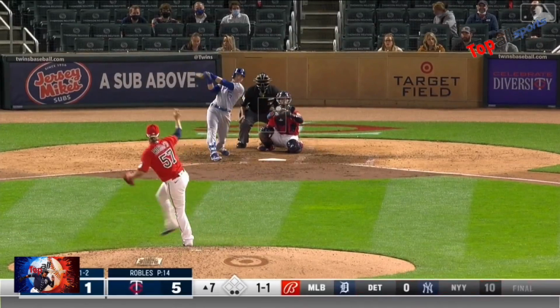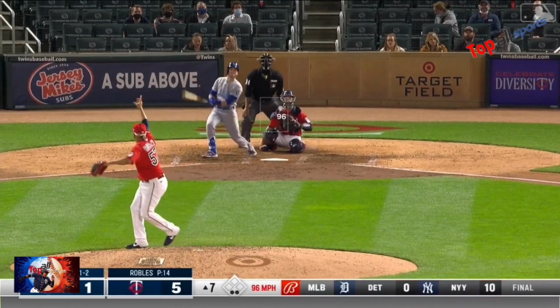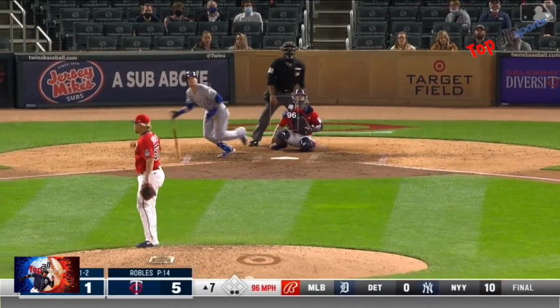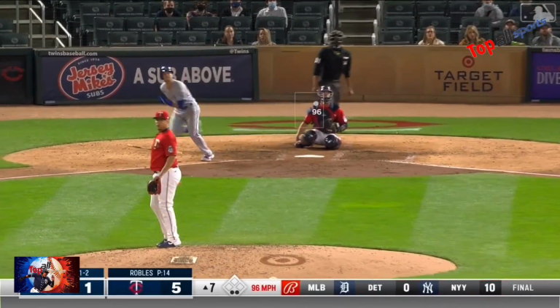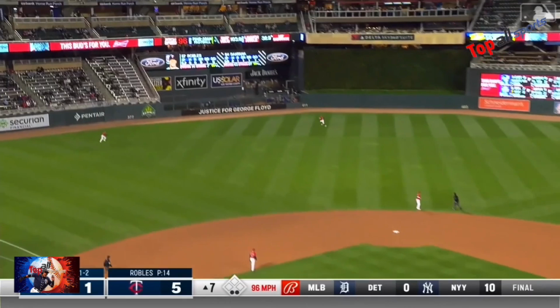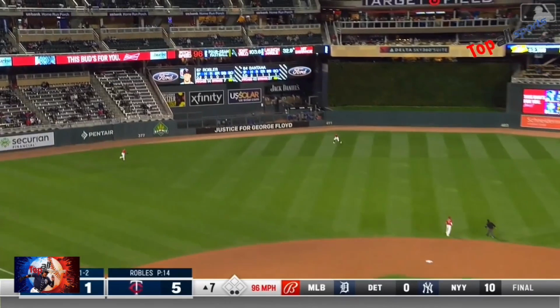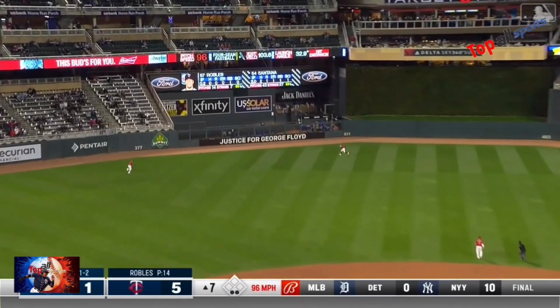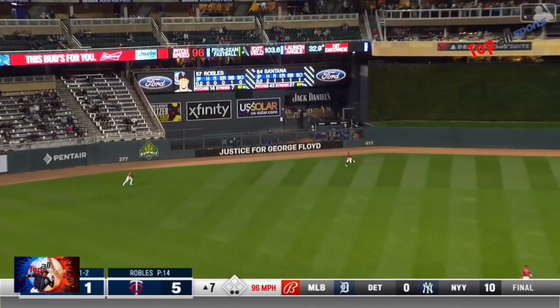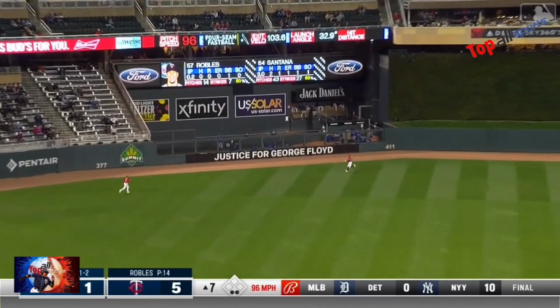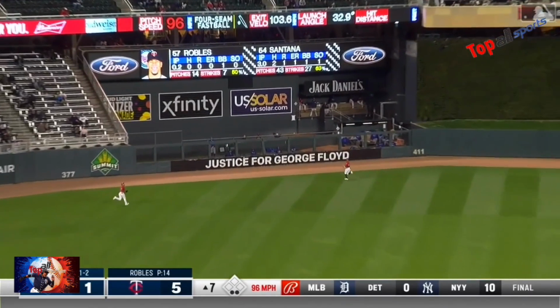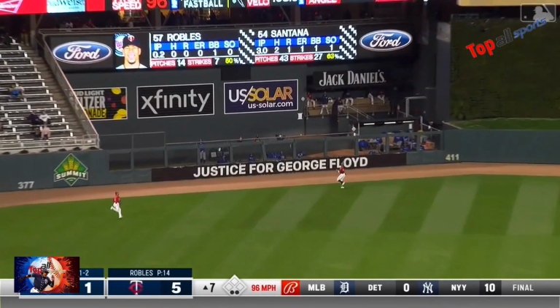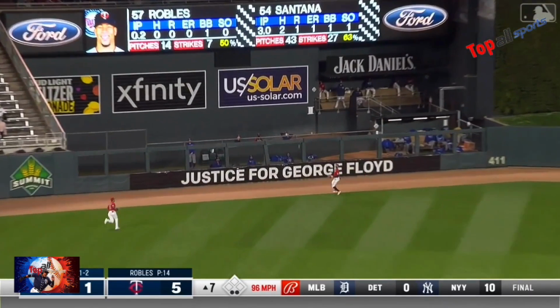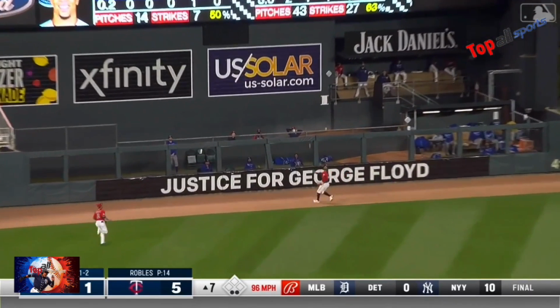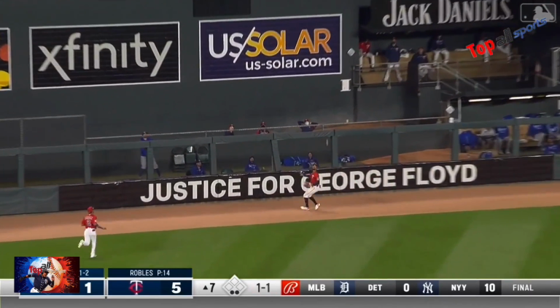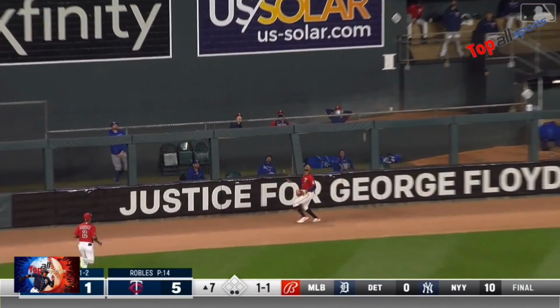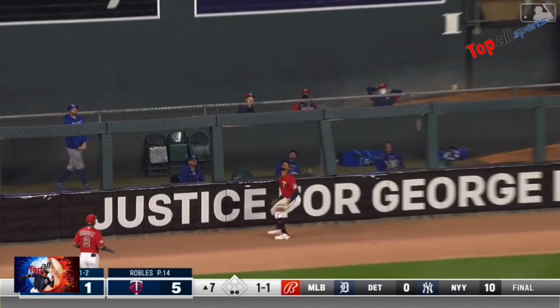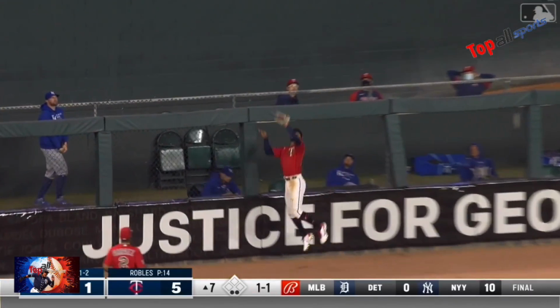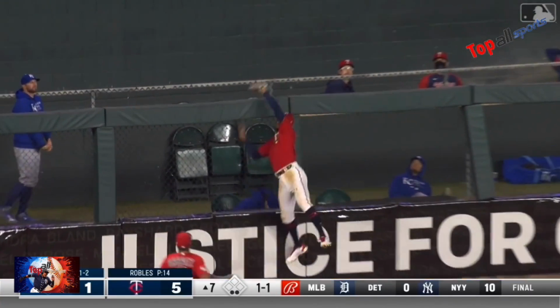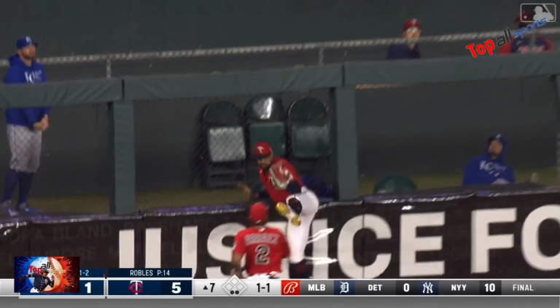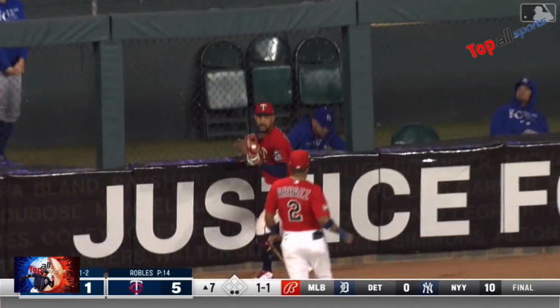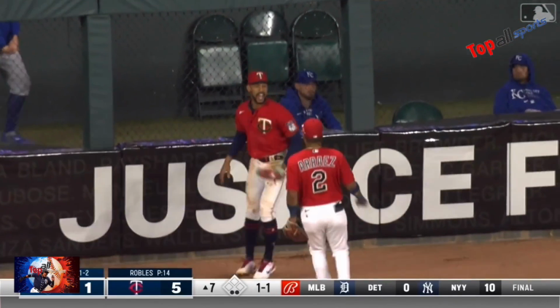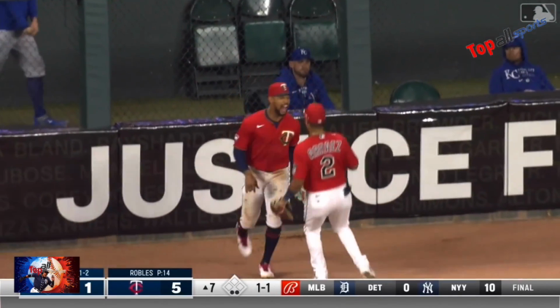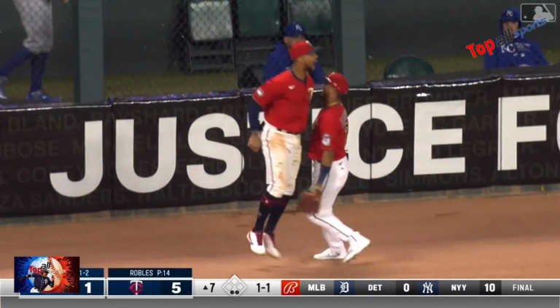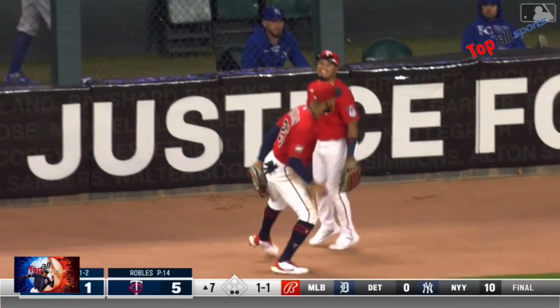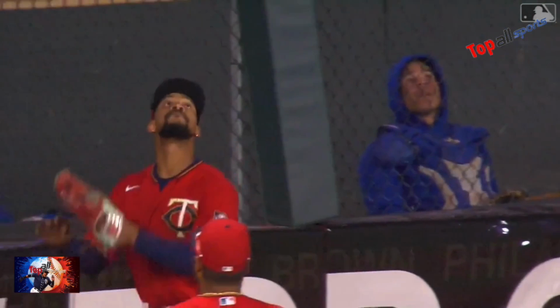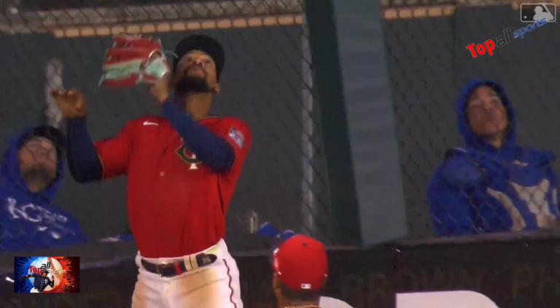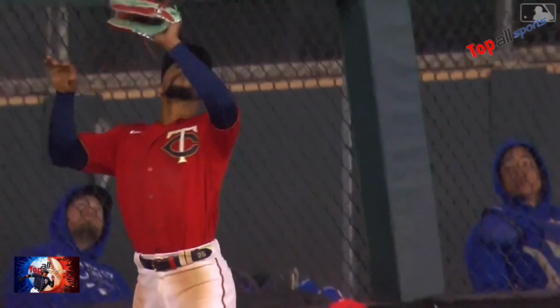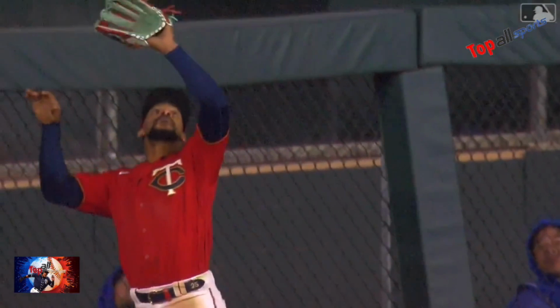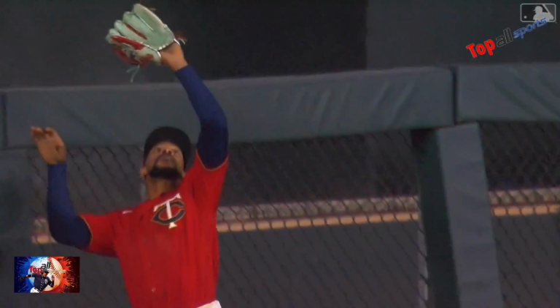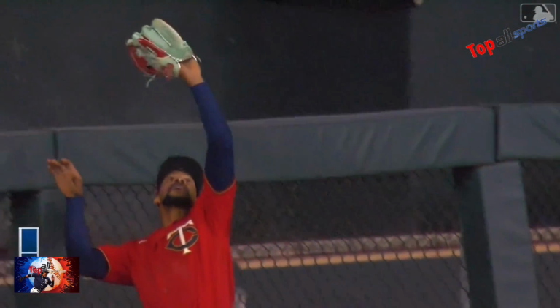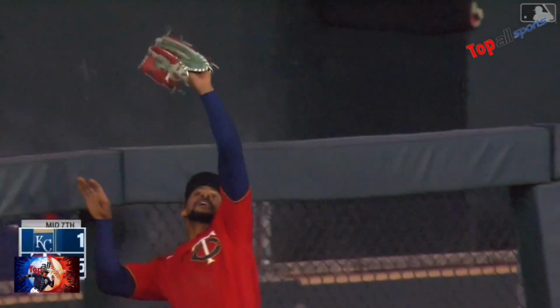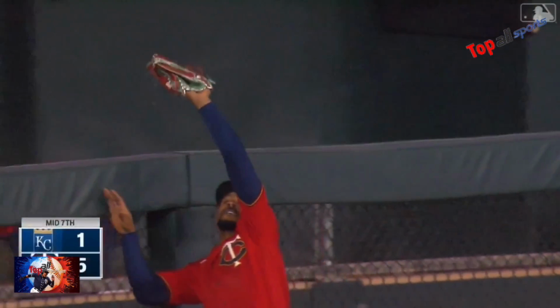High fly to center field. Buxton going back, at the warning track, at the wall, leaping and making another catch. He's just taking it over.